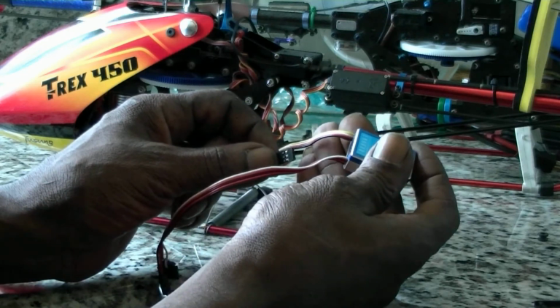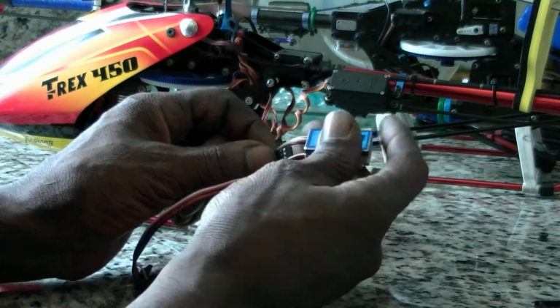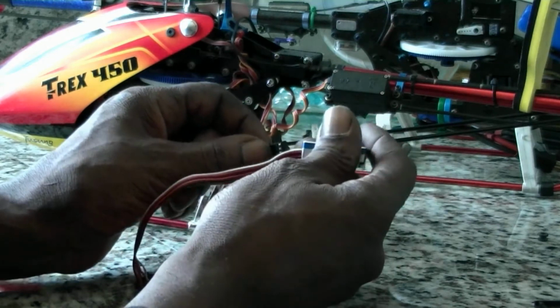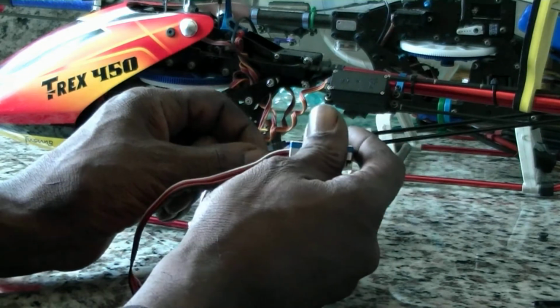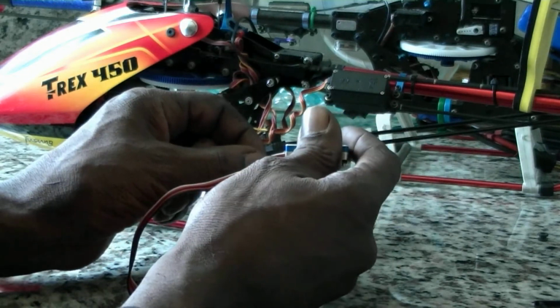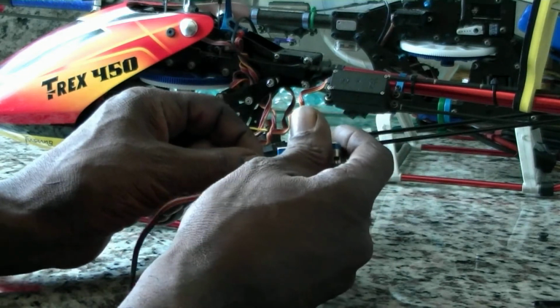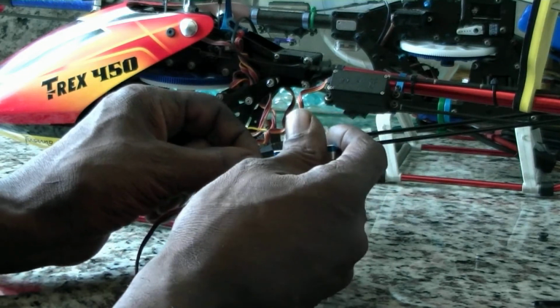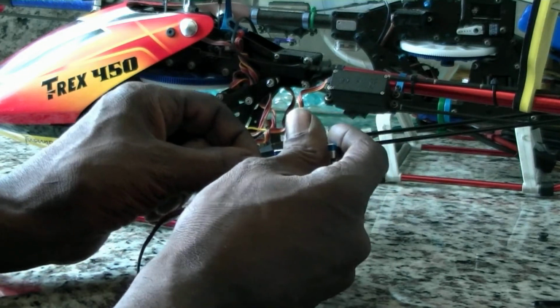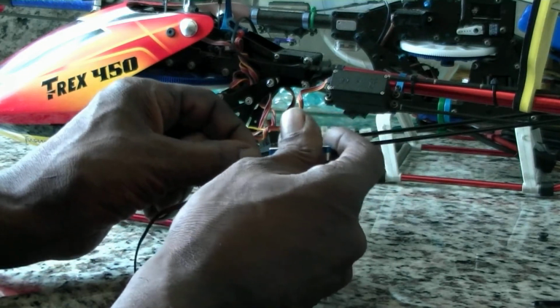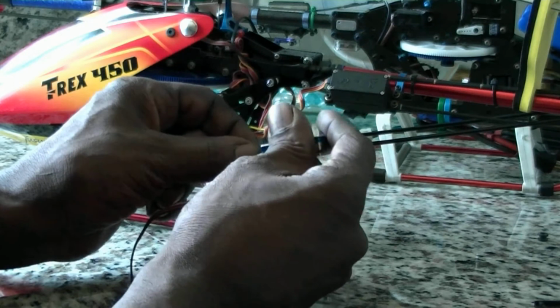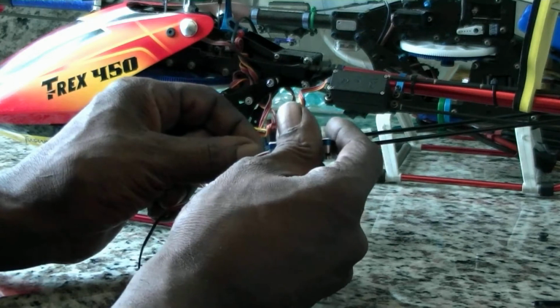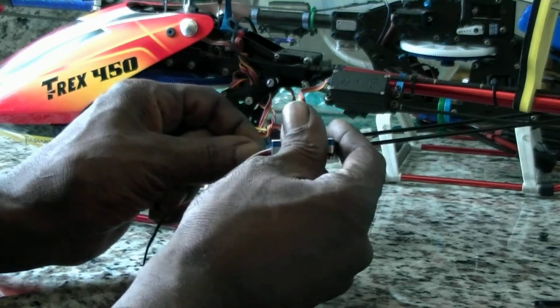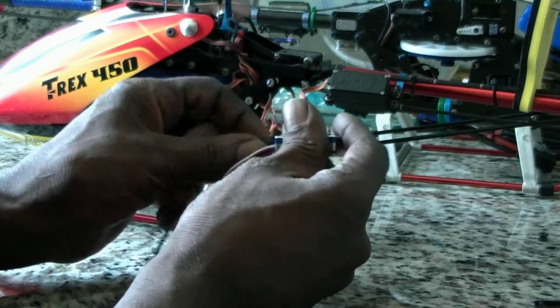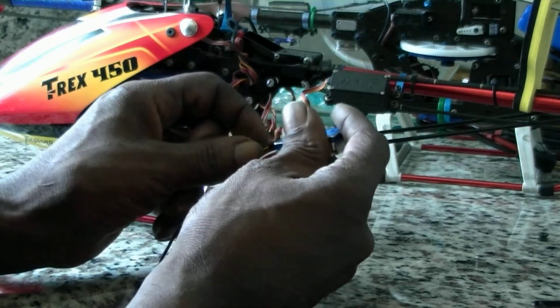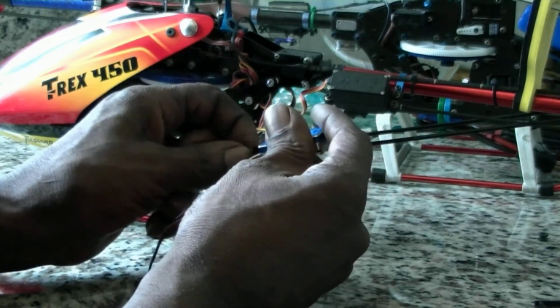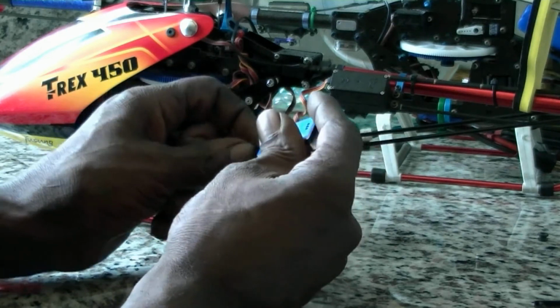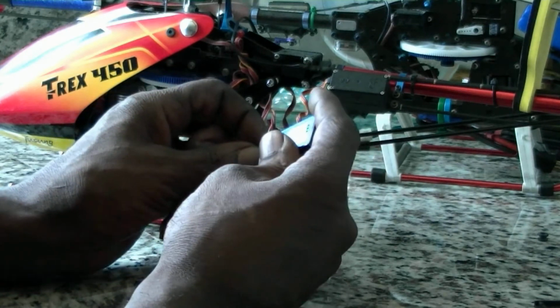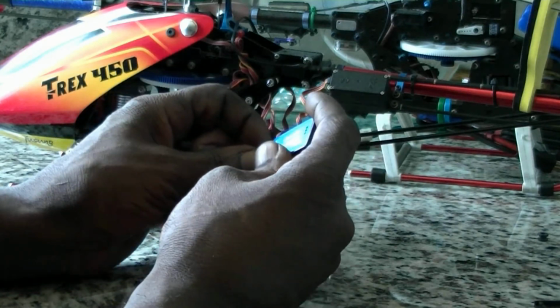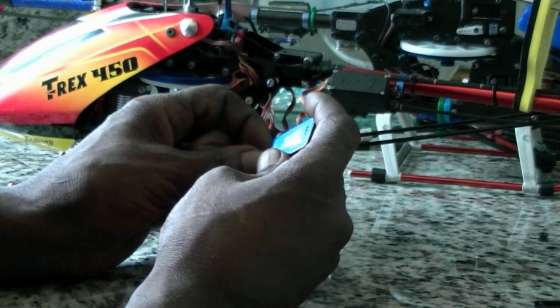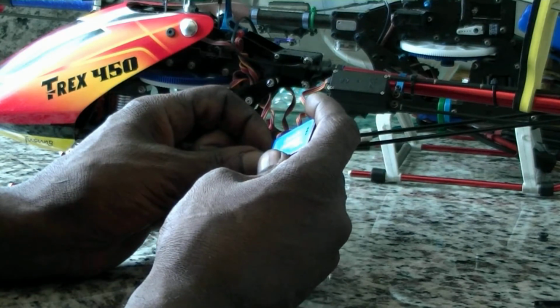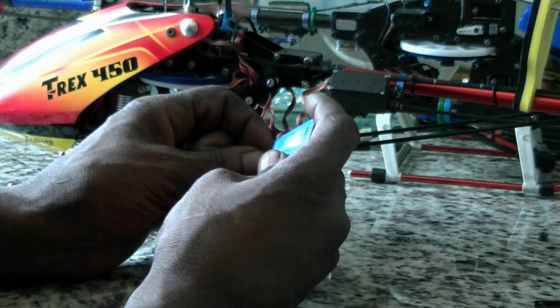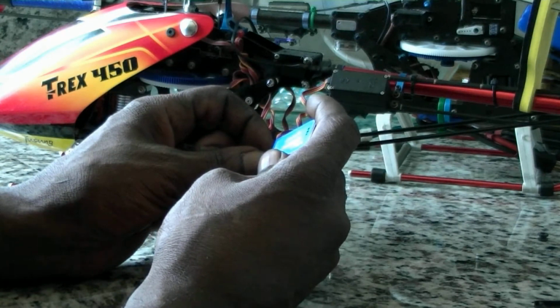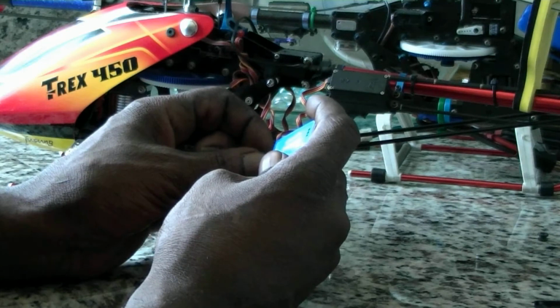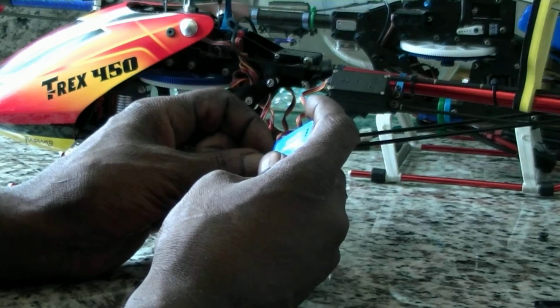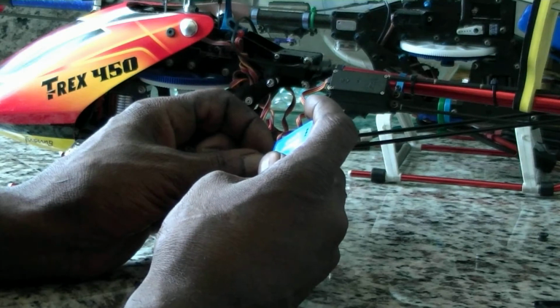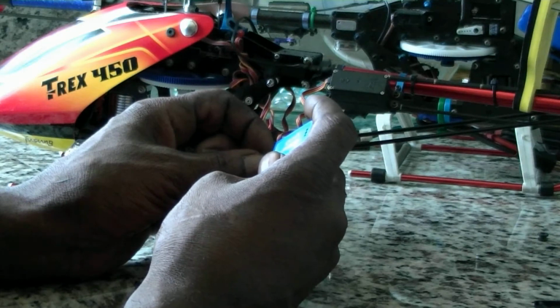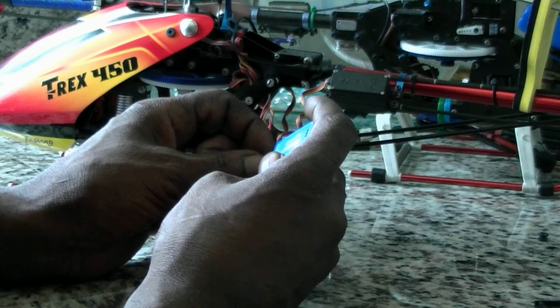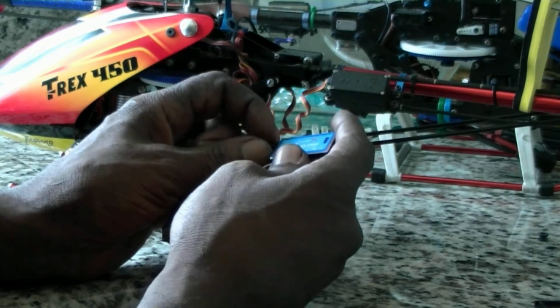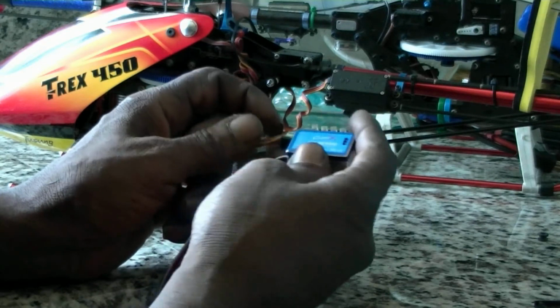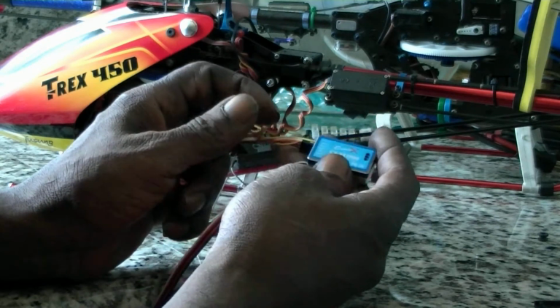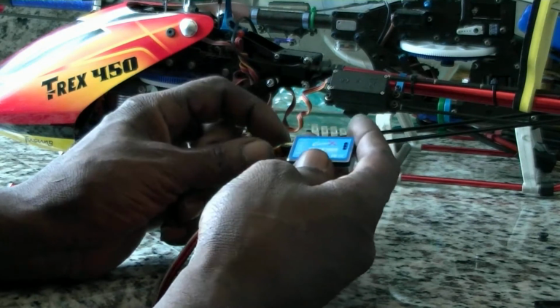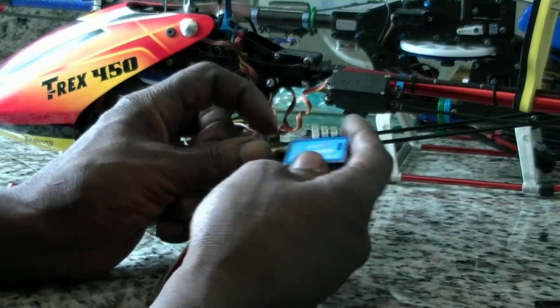One, two, three, four, five, battery. Okay. One, two, three, four, five, battery. Okay.